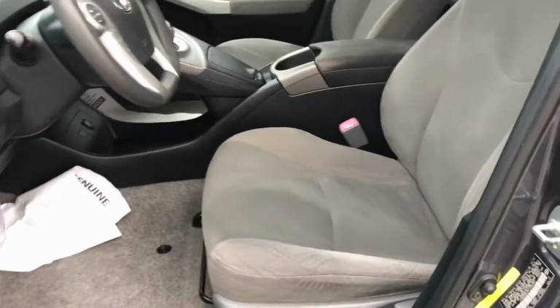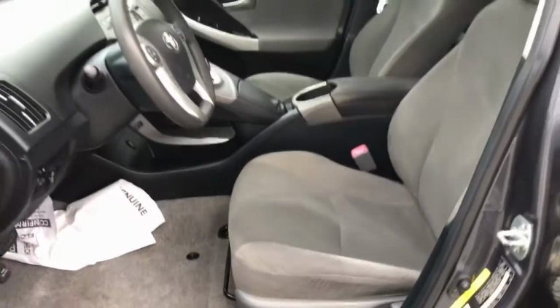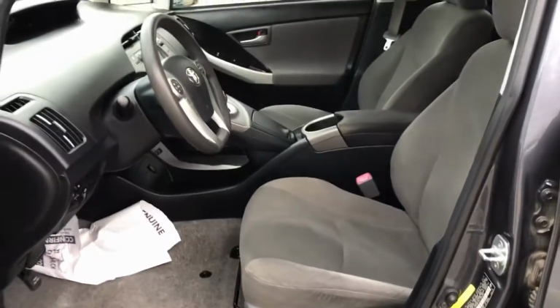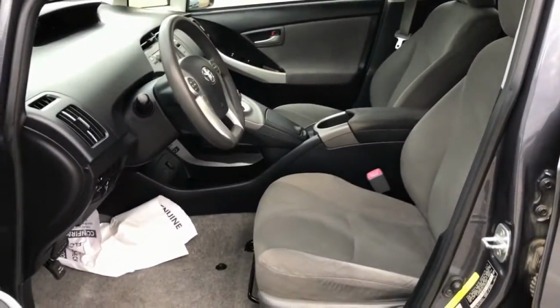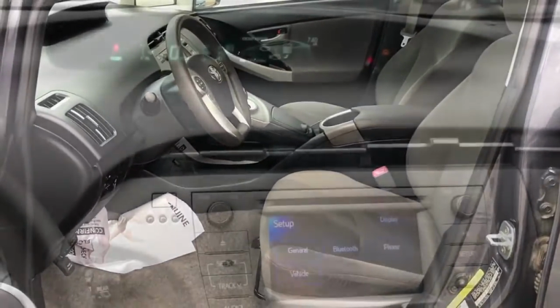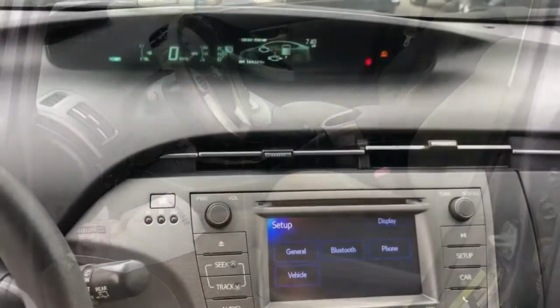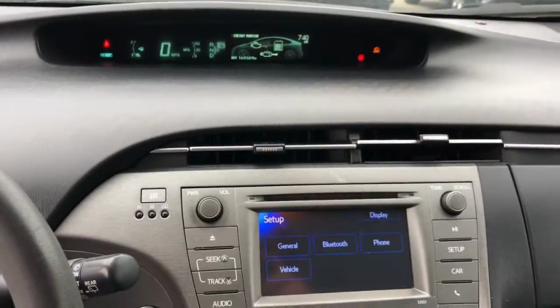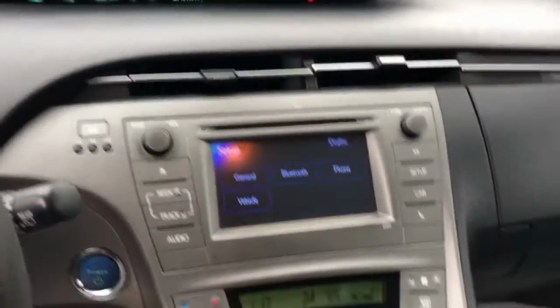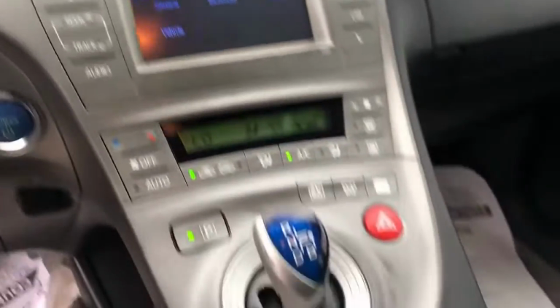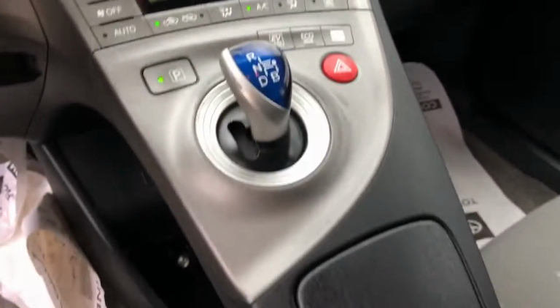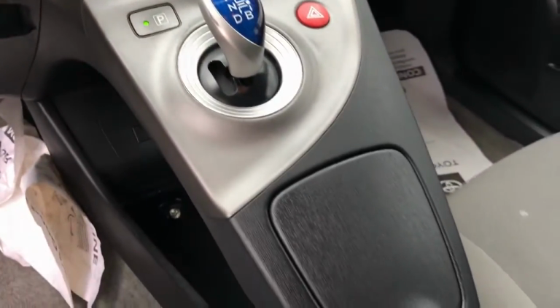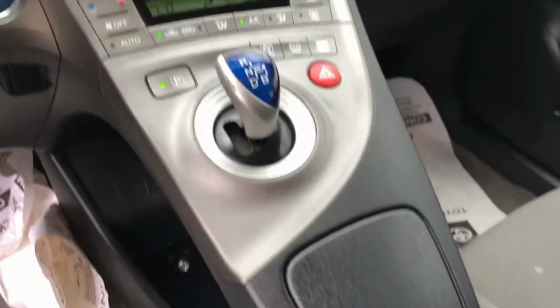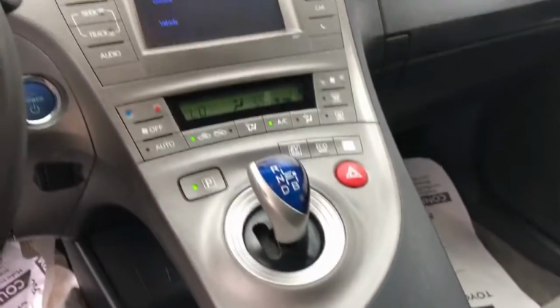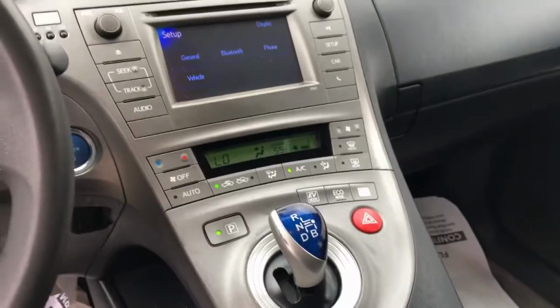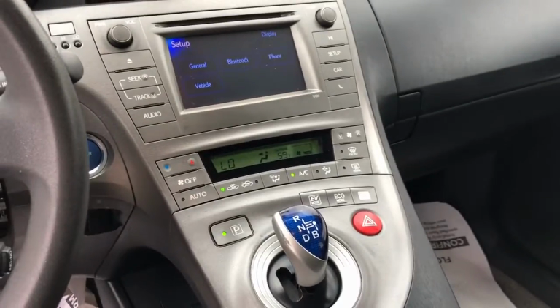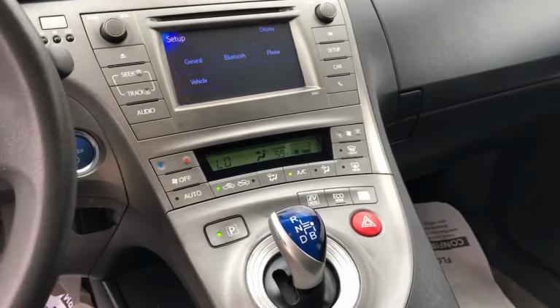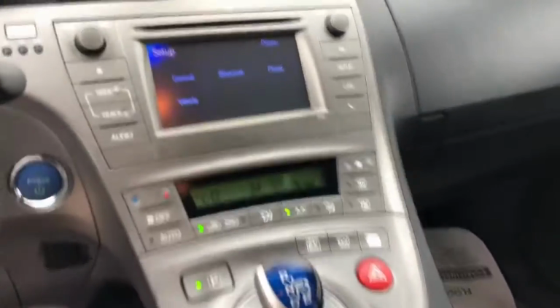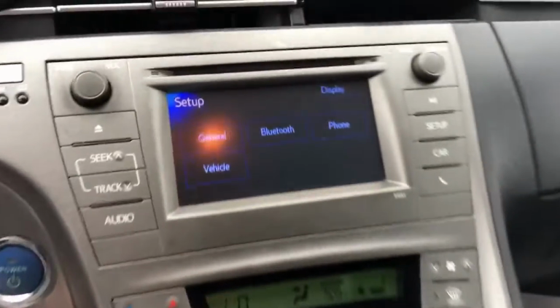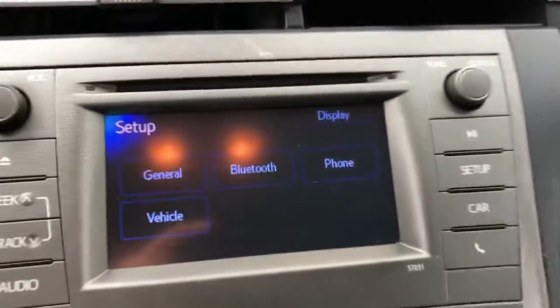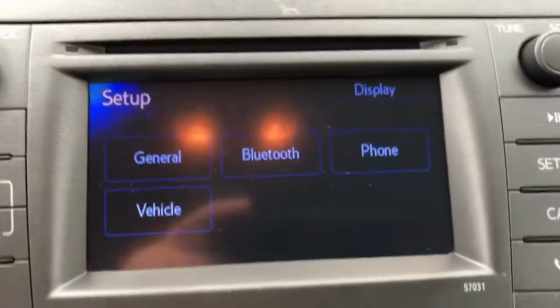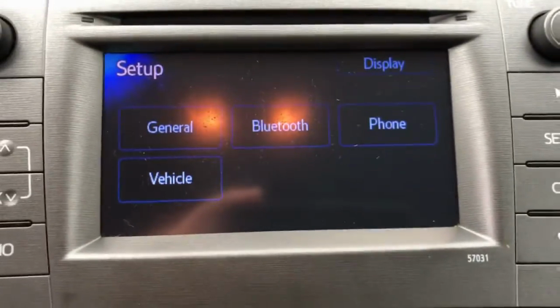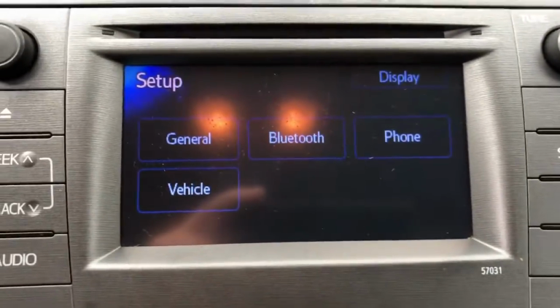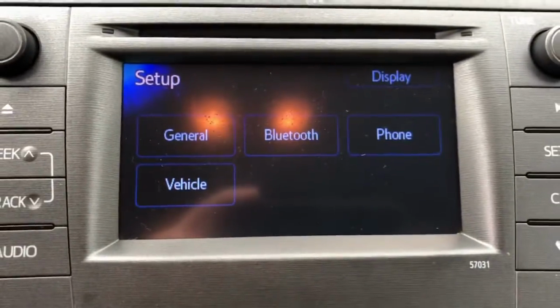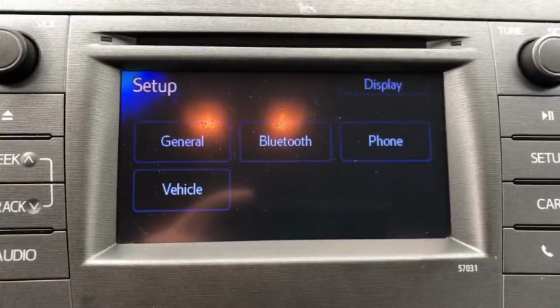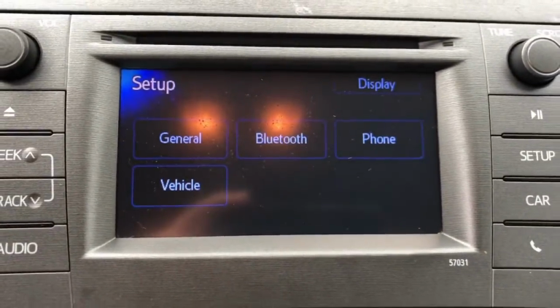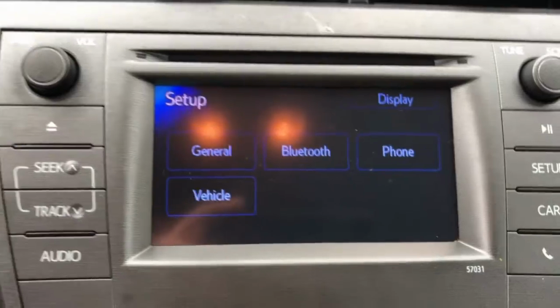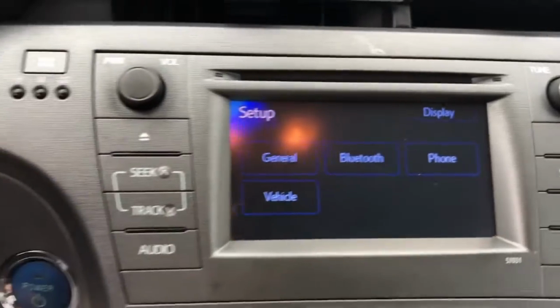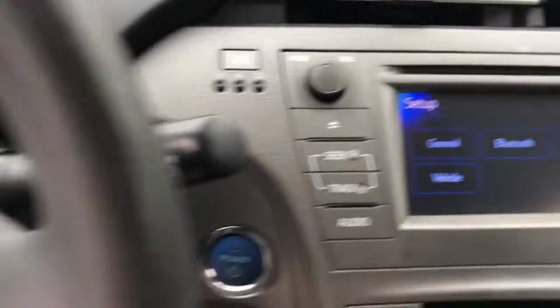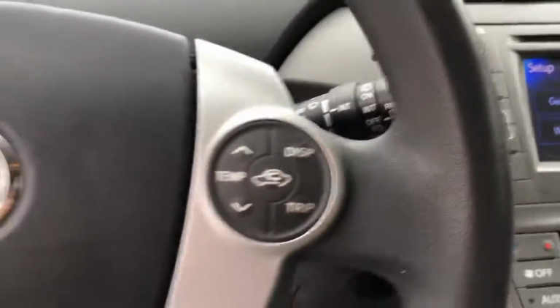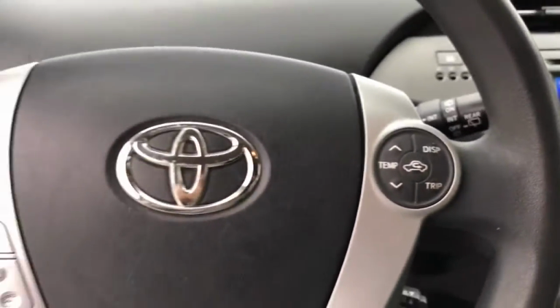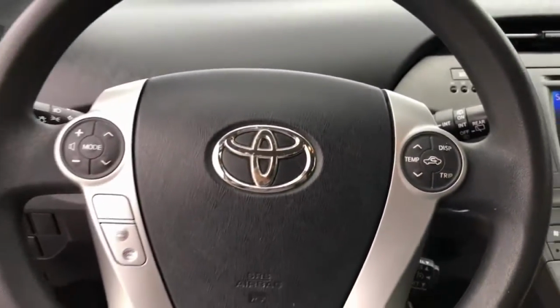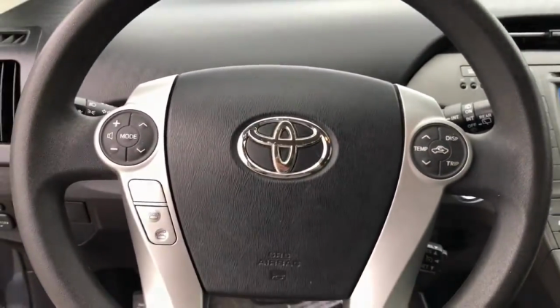Keyless entry, keyless start, heated mirrors, Bluetooth connection, steering wheel audio controls, aluminum wheels, stability control, rear spoiler, traction control, pass-through rear seat.